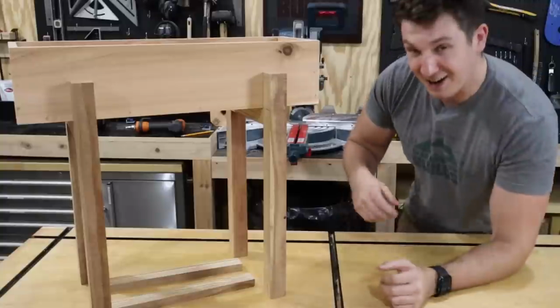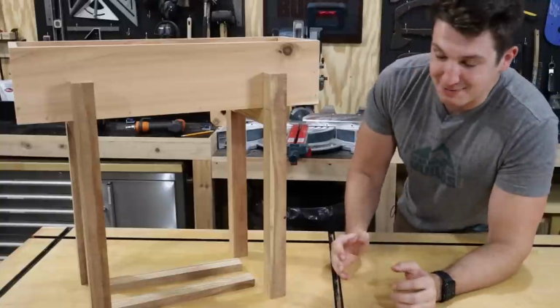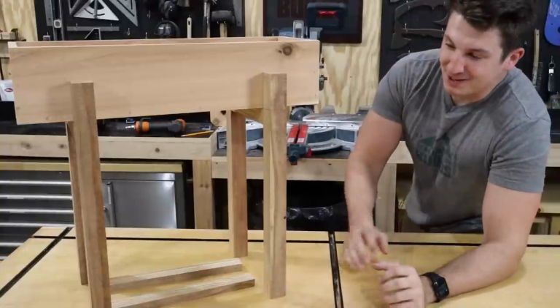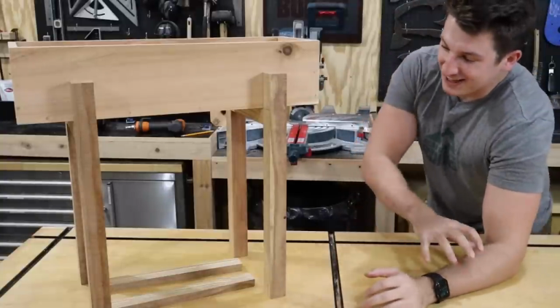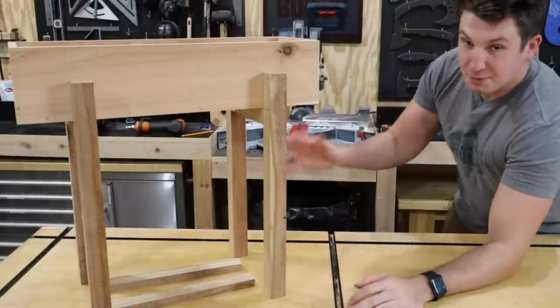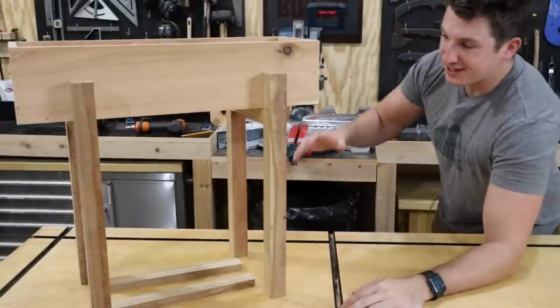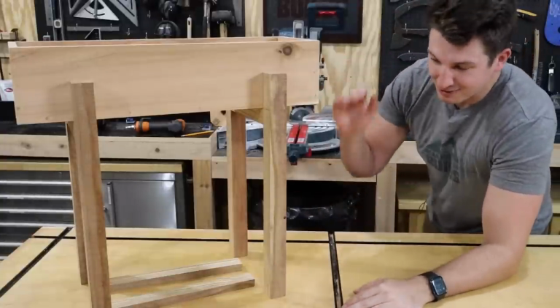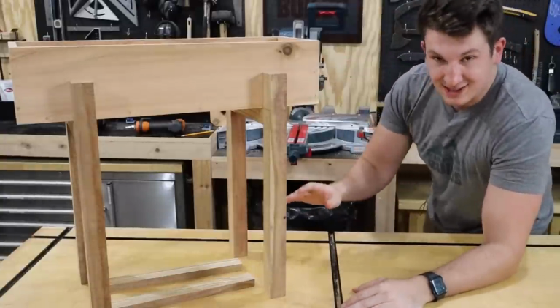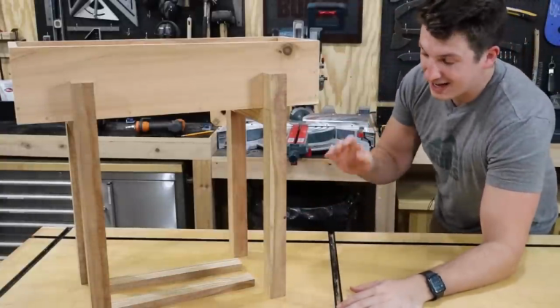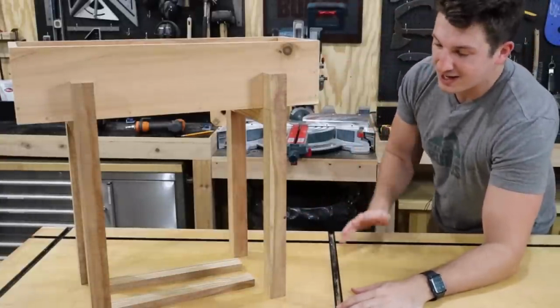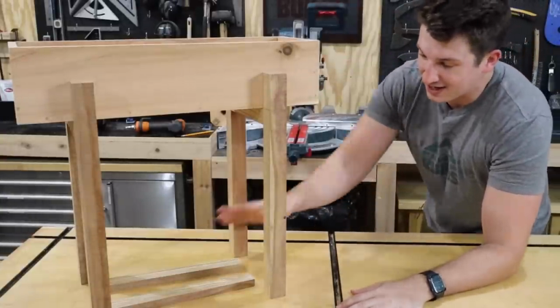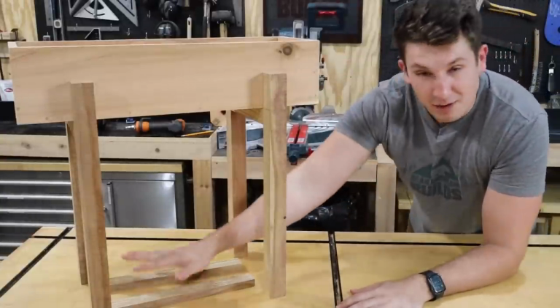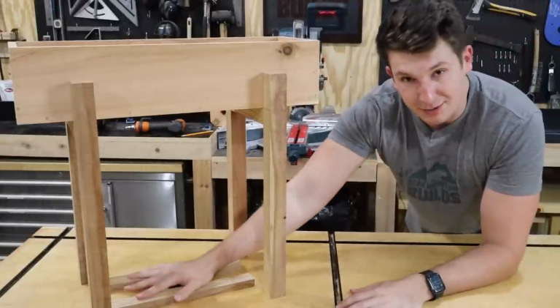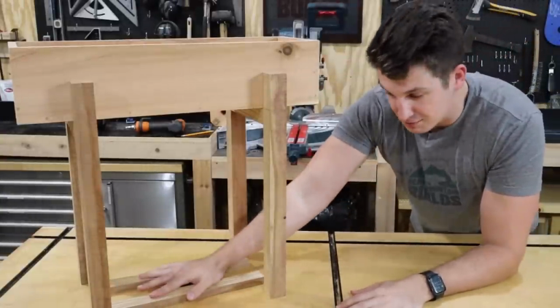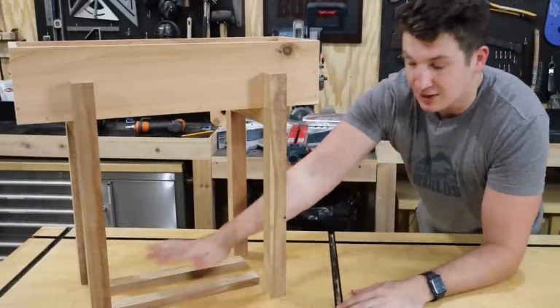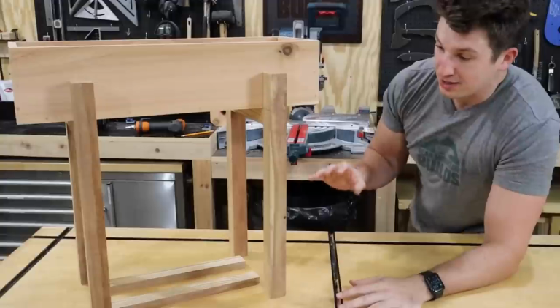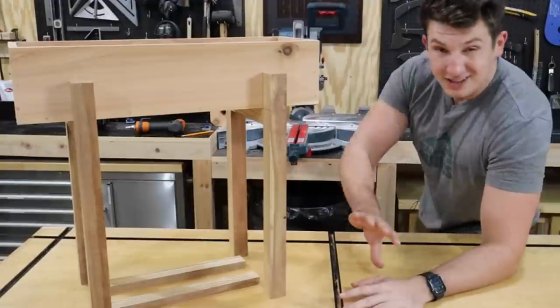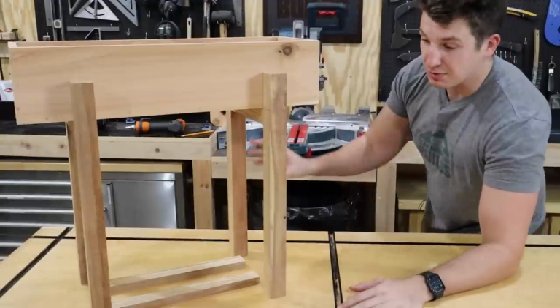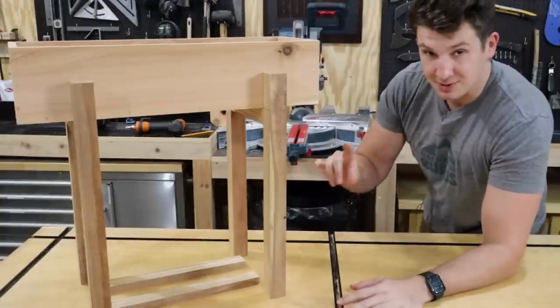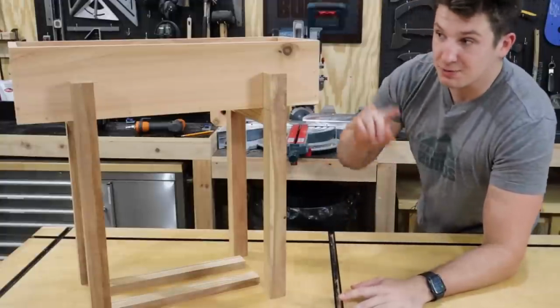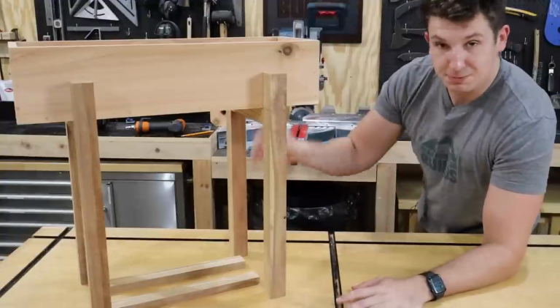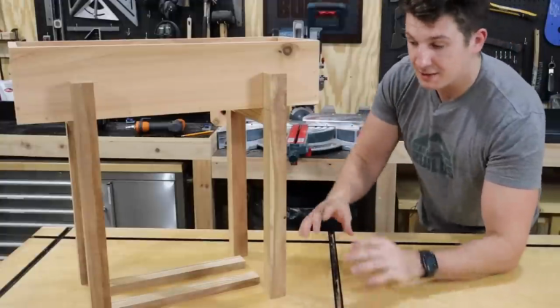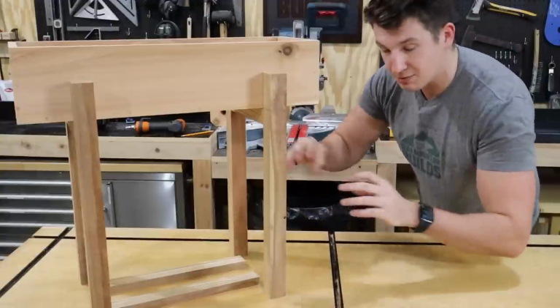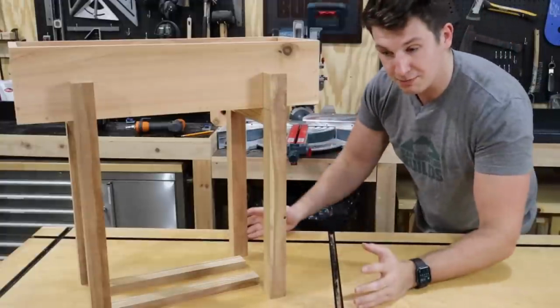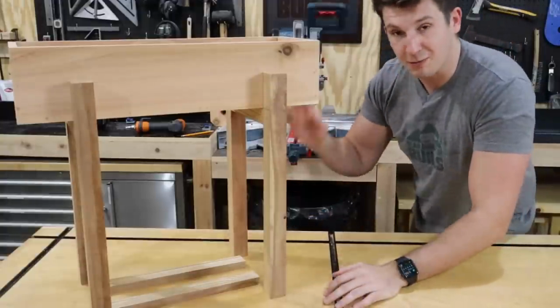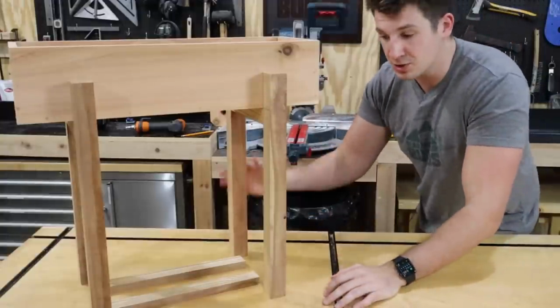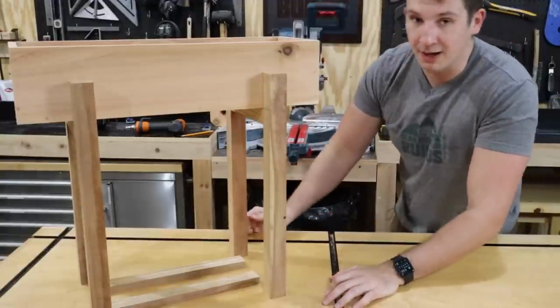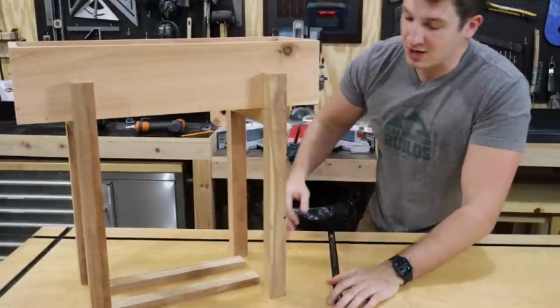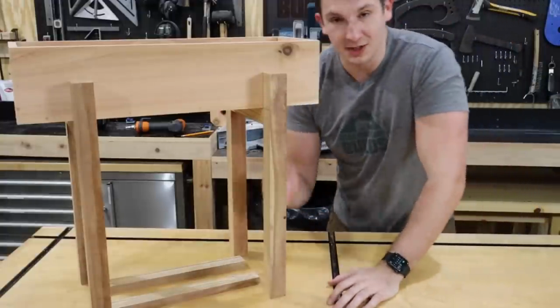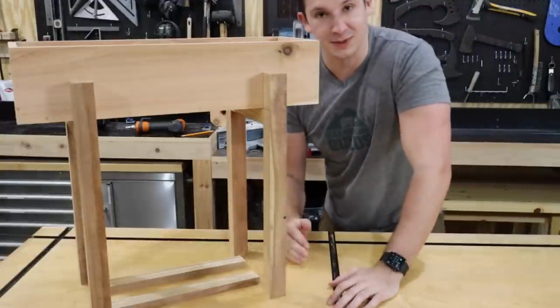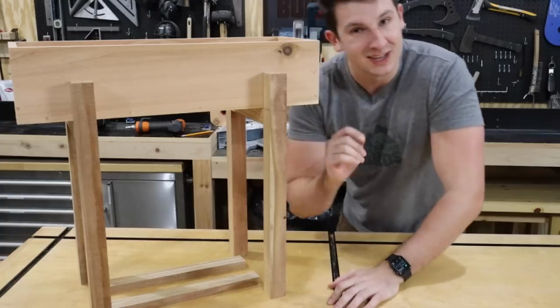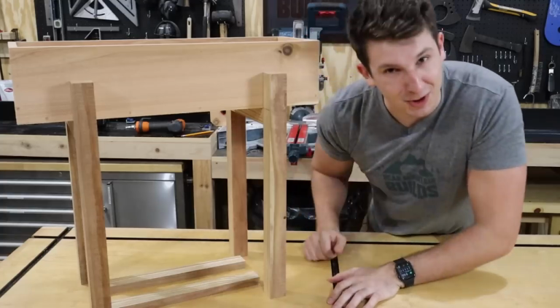The legs are all put together and they are rock solid. I went ahead and cut out my bottom shelf supports, but I want these to be black, so I'm going to take them over to my spray tent, get them all painted black. While those dry, I'm going to work on my cedar cross pieces. Let's keep going.